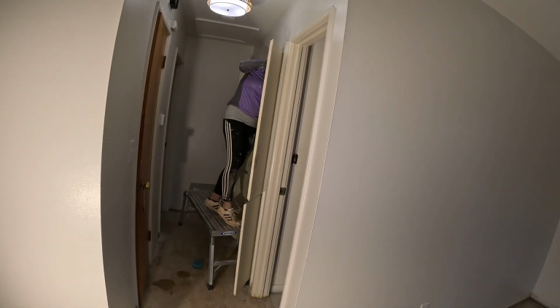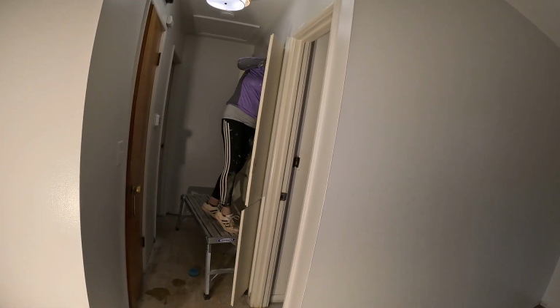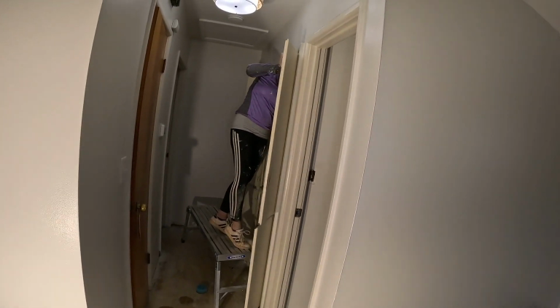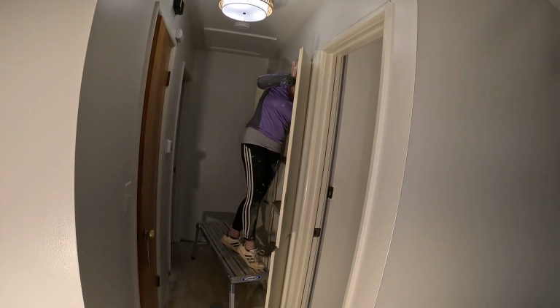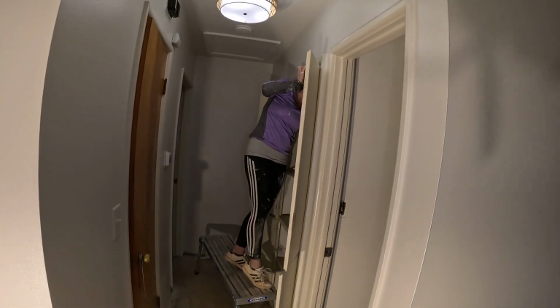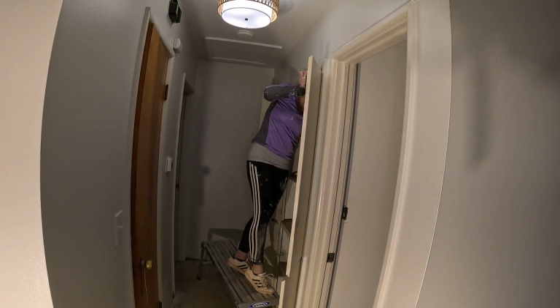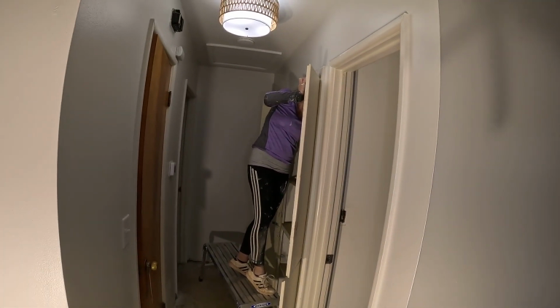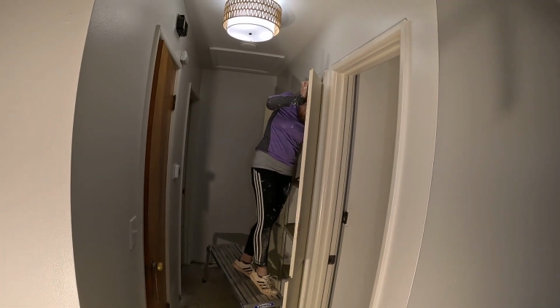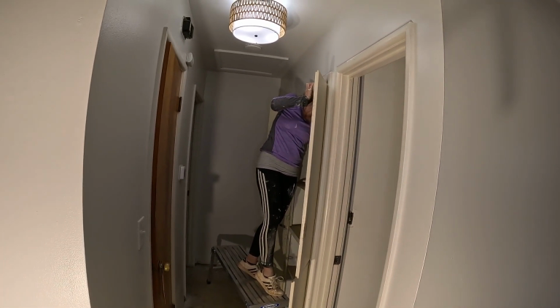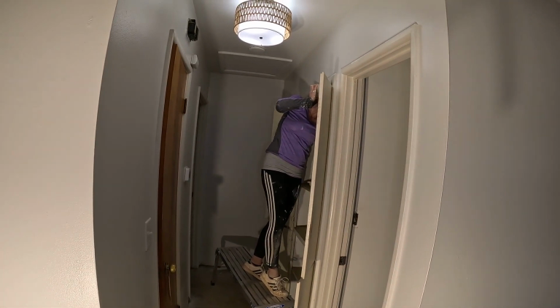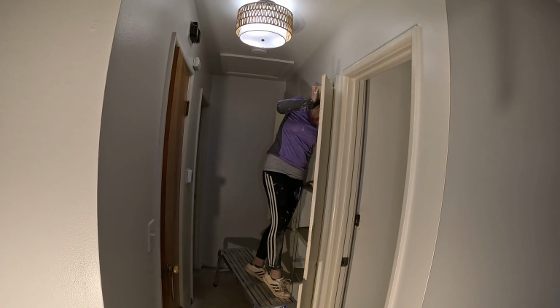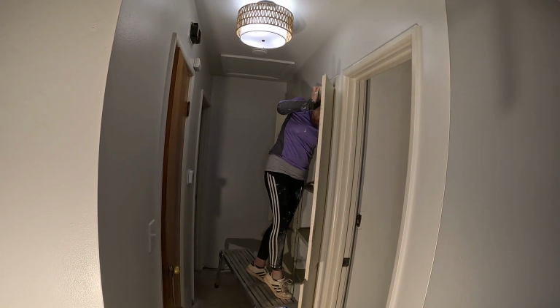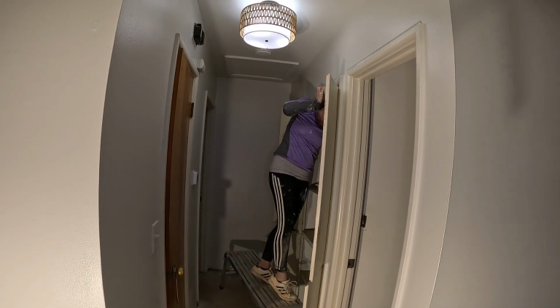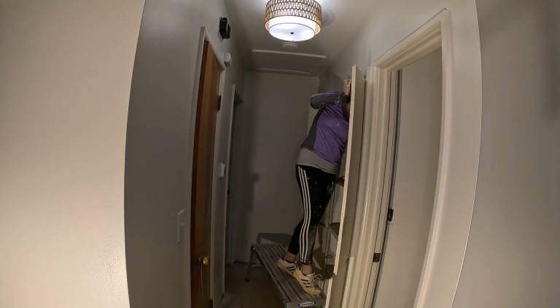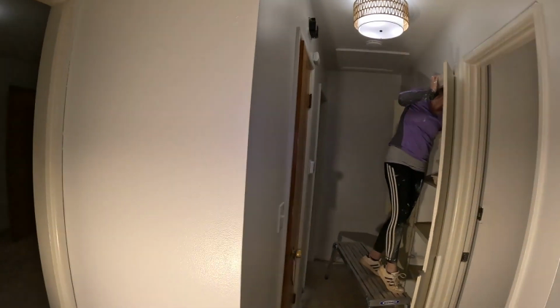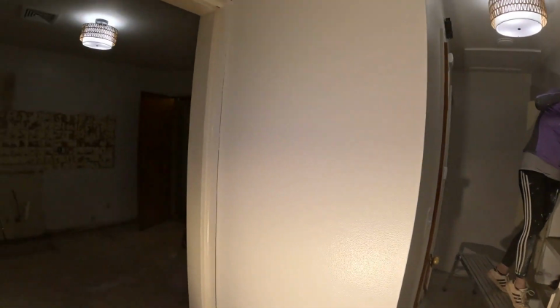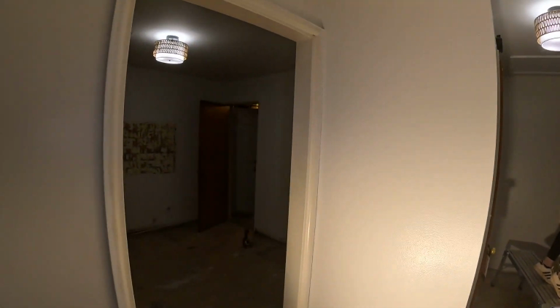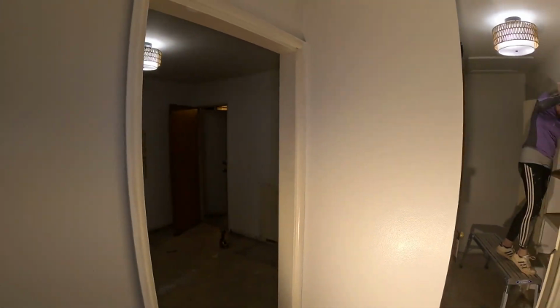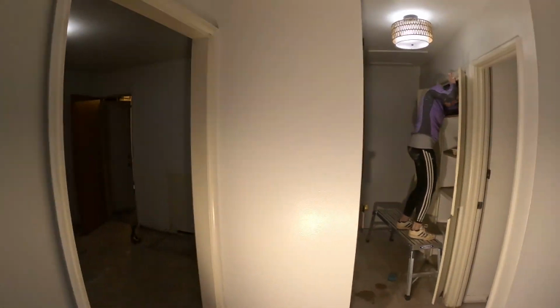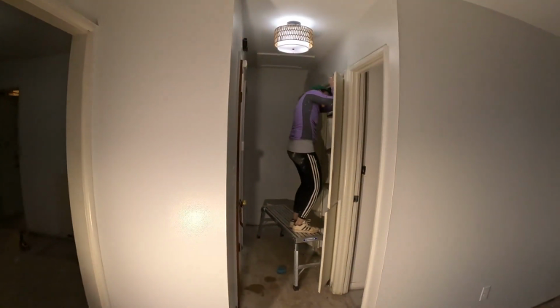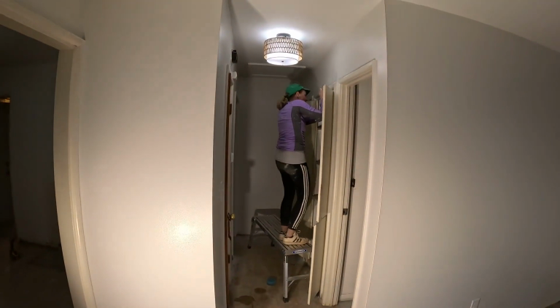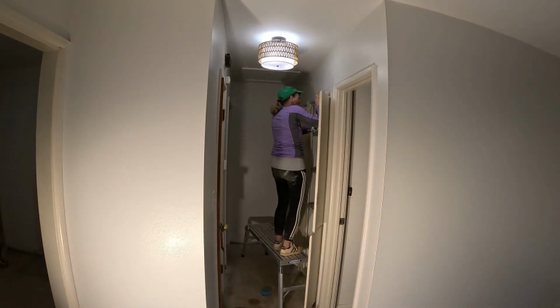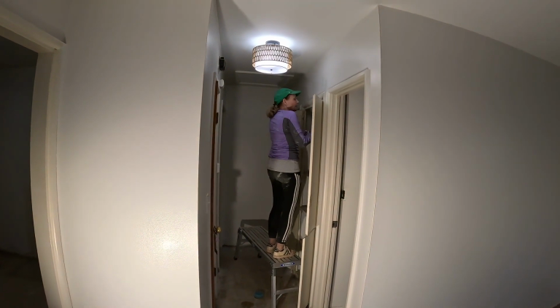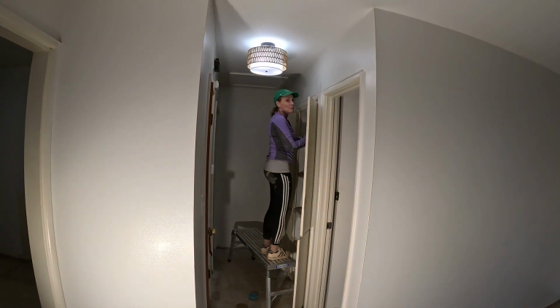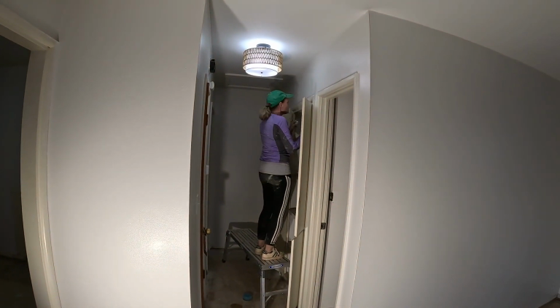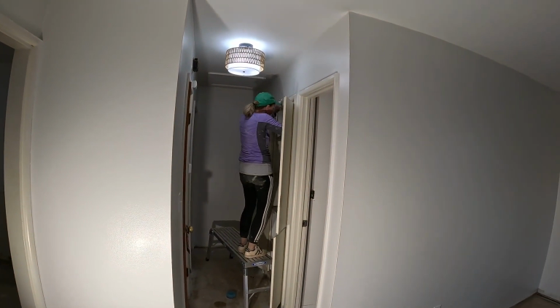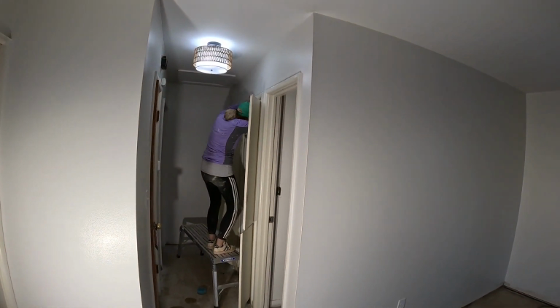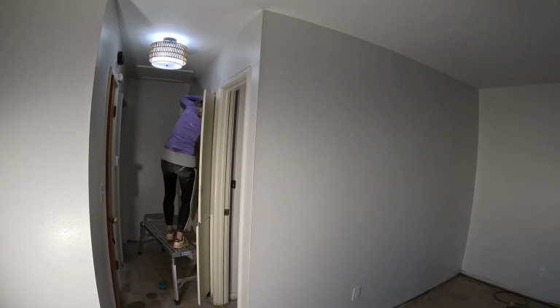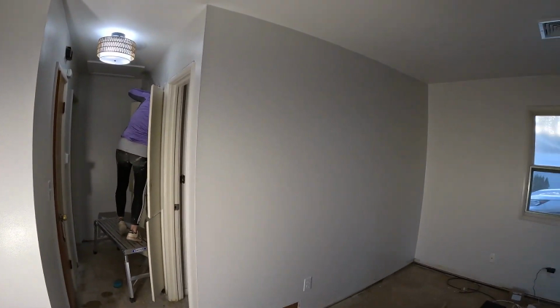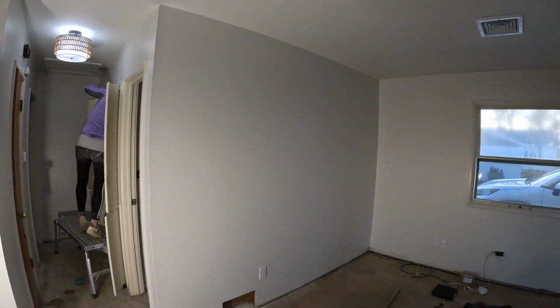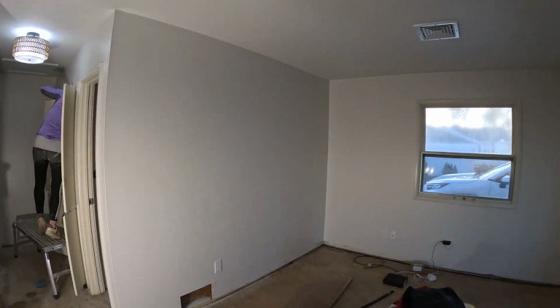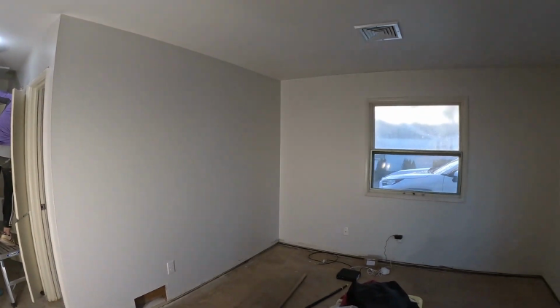We're approaching the end of our three-day work project here. Come on over there, we're working hard. Still painting. This is kind of what it's looking like.